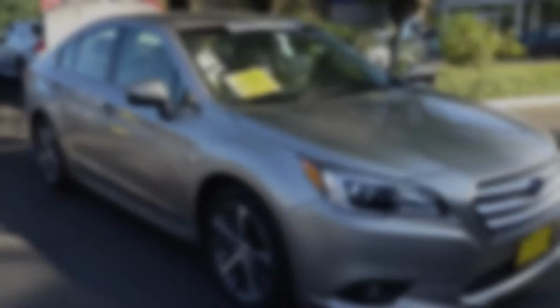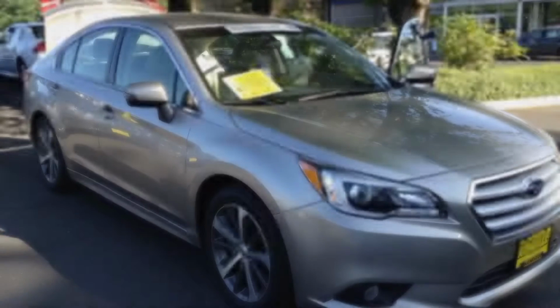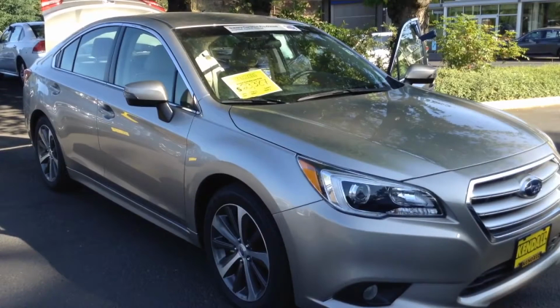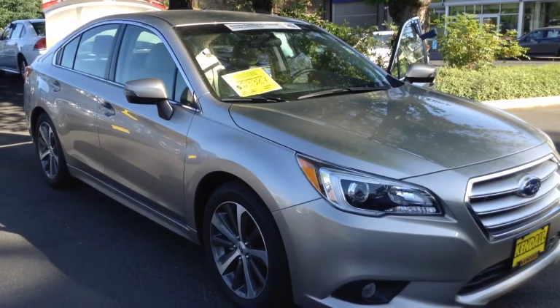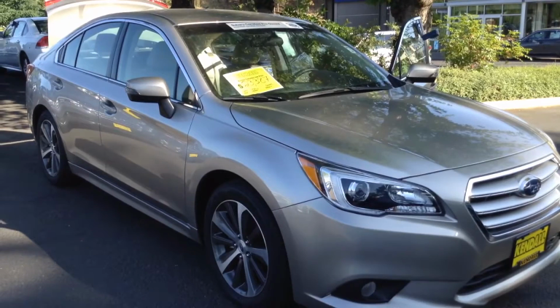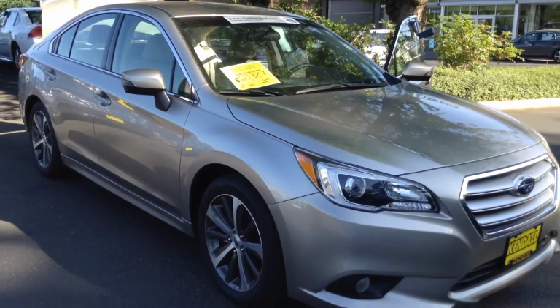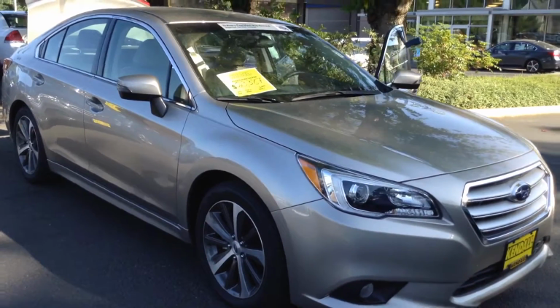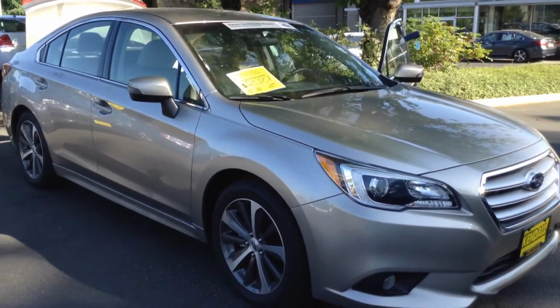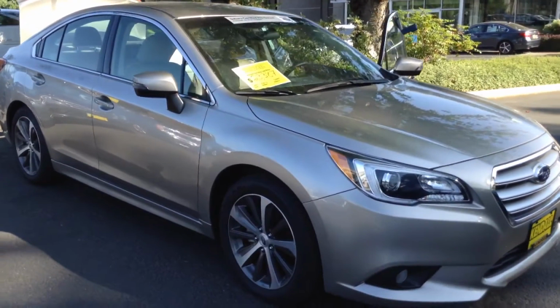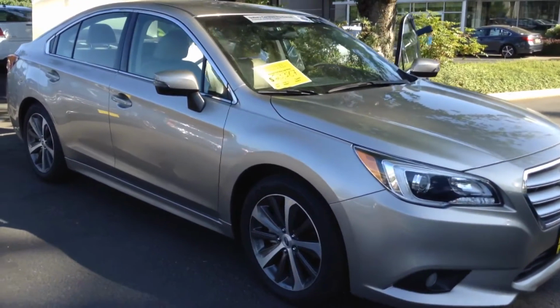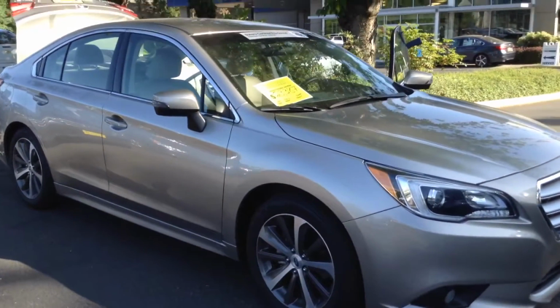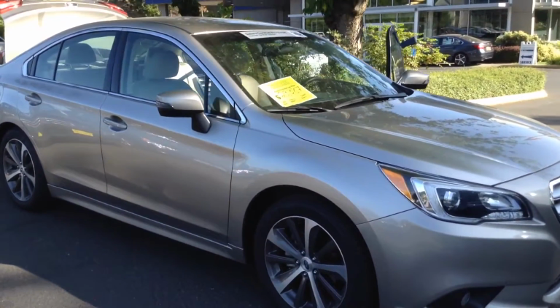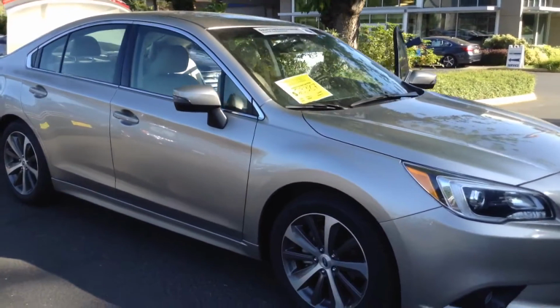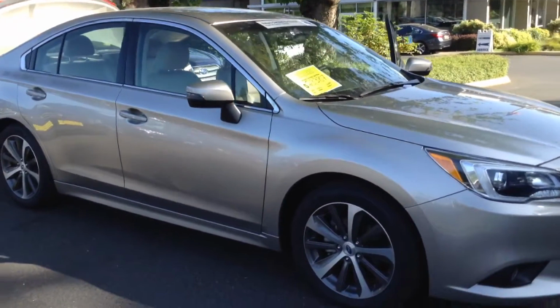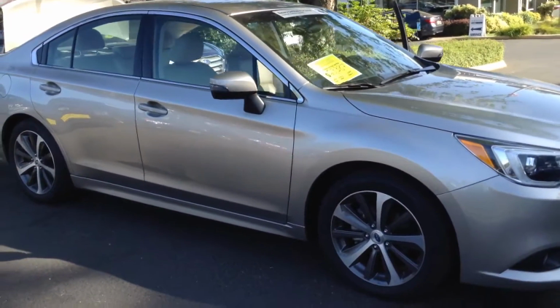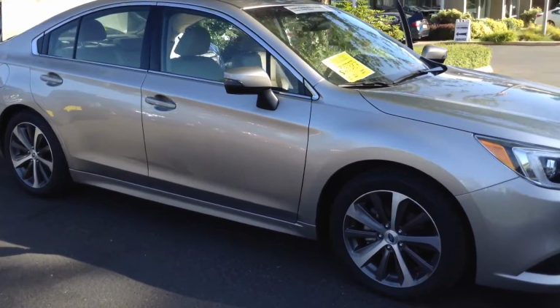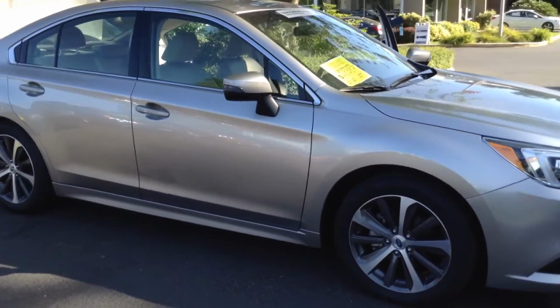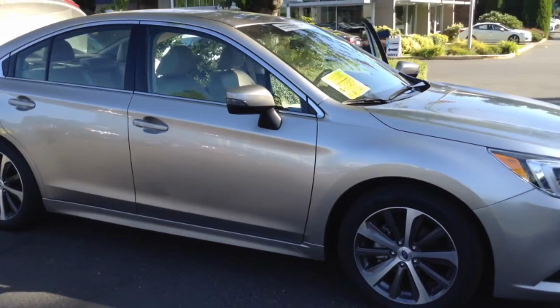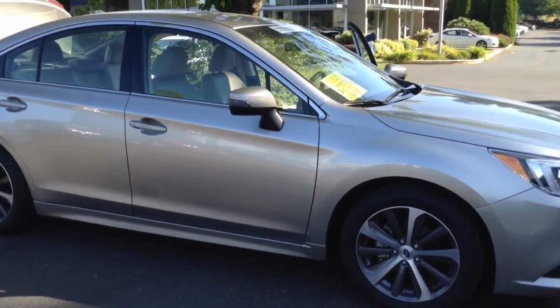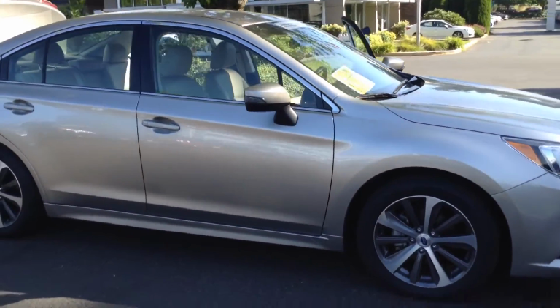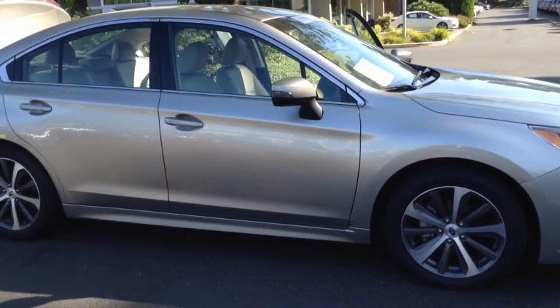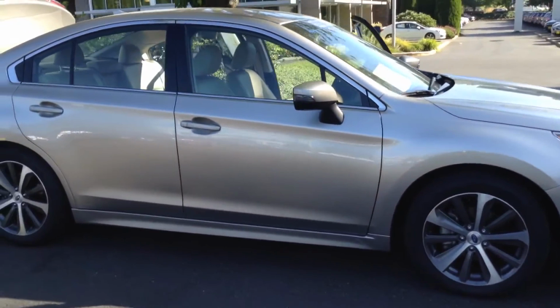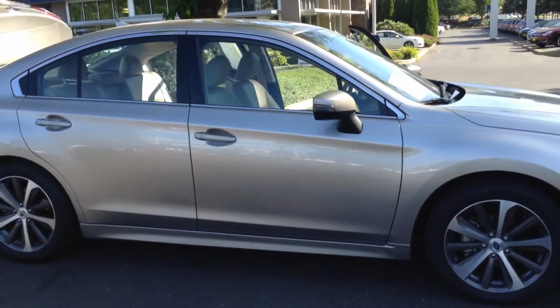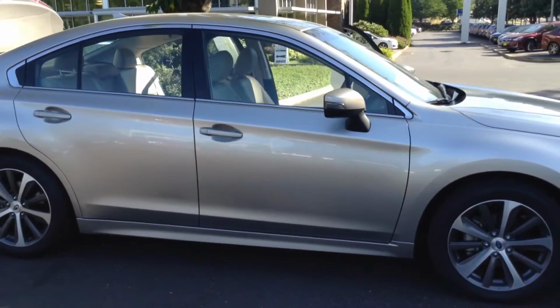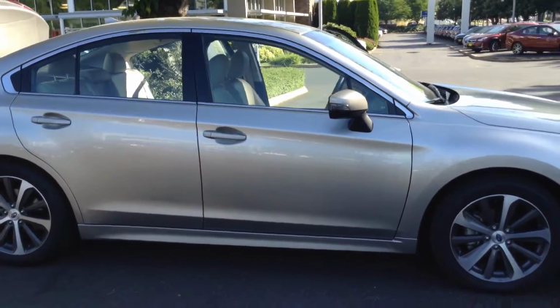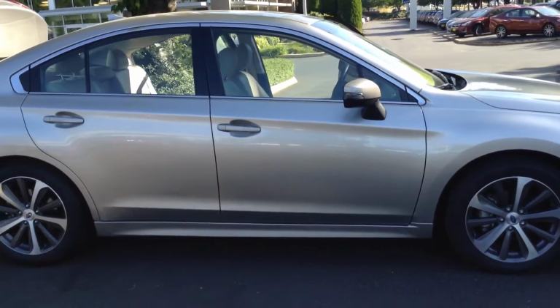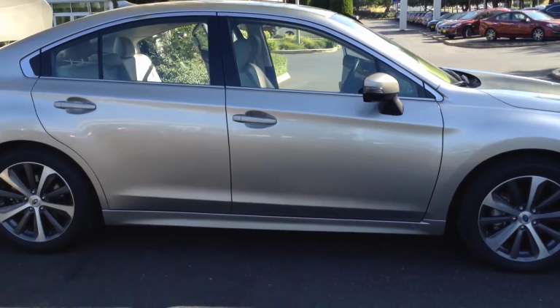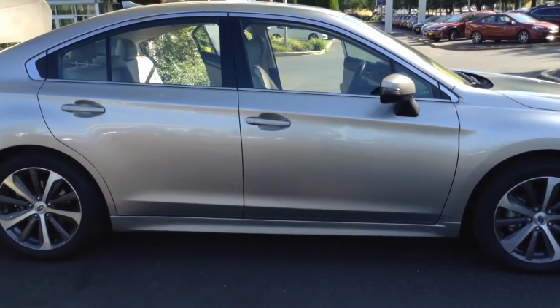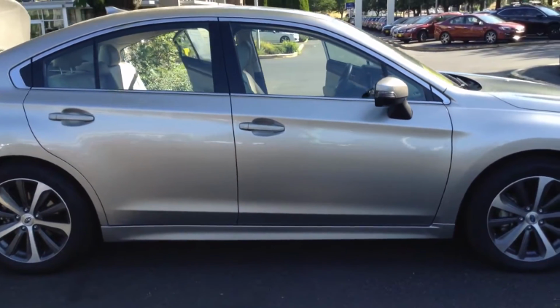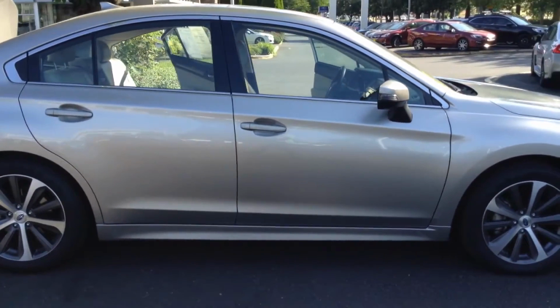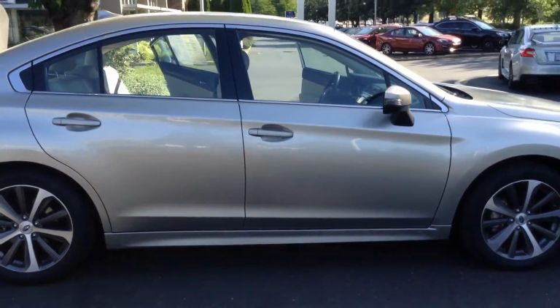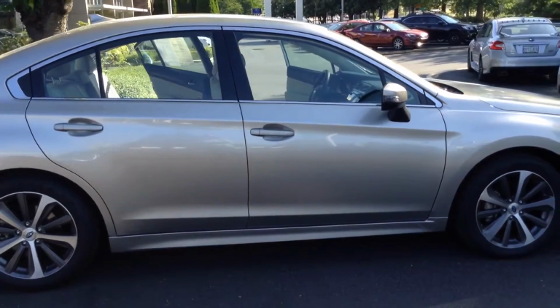Welcome to Kendall Subaru. This is the 2016 Subaru Legacy in tungsten with ivory interior. As you can see, it is the limited model.